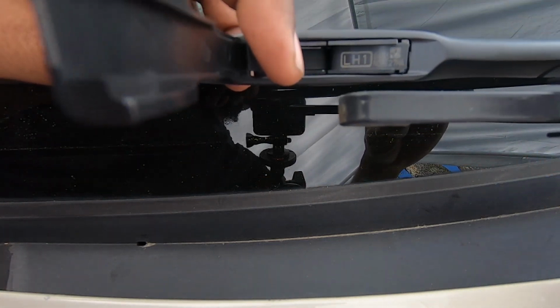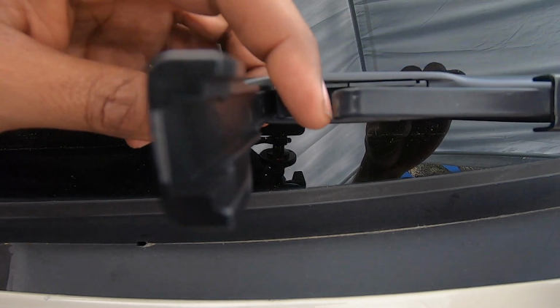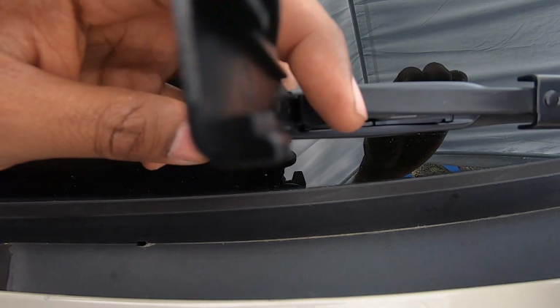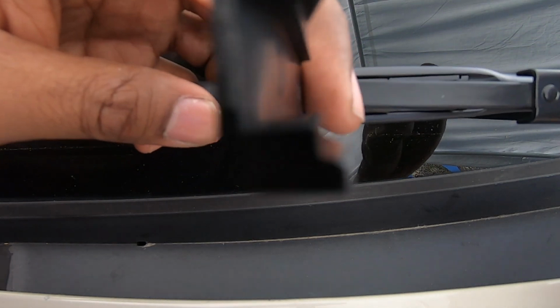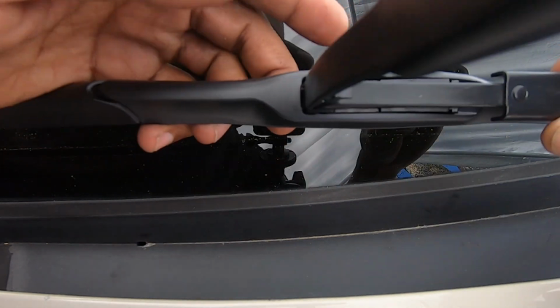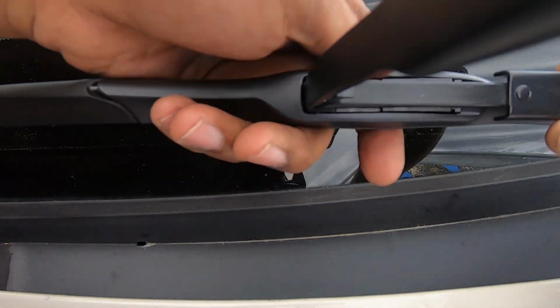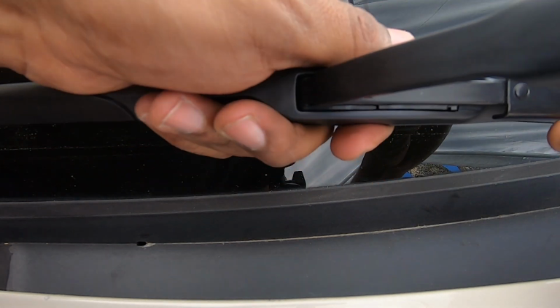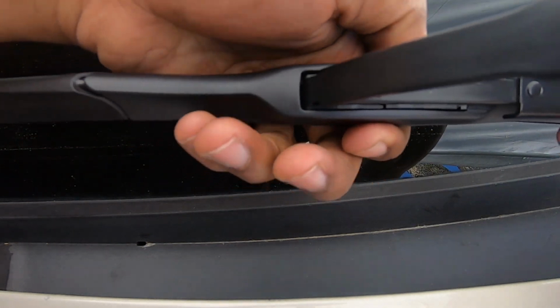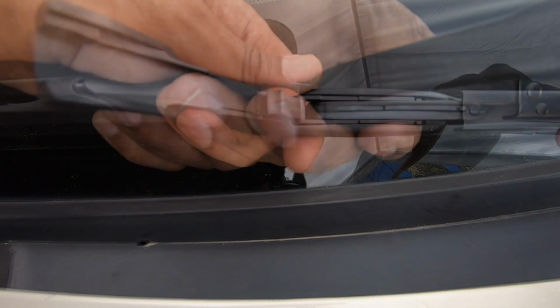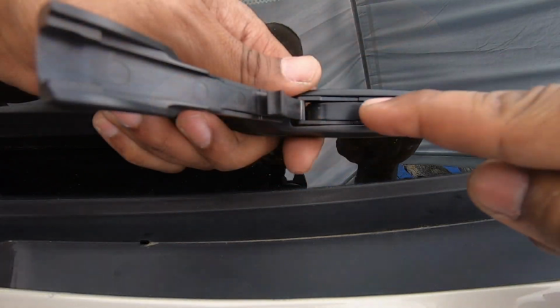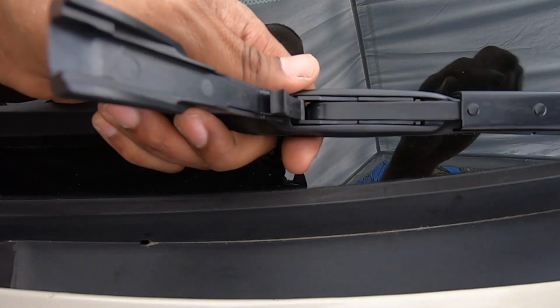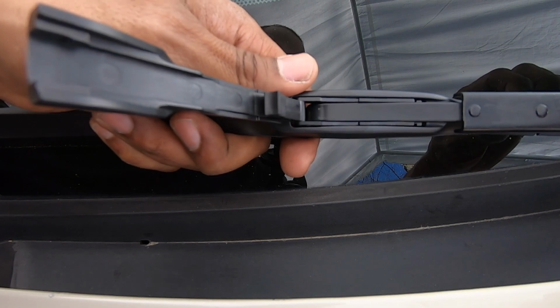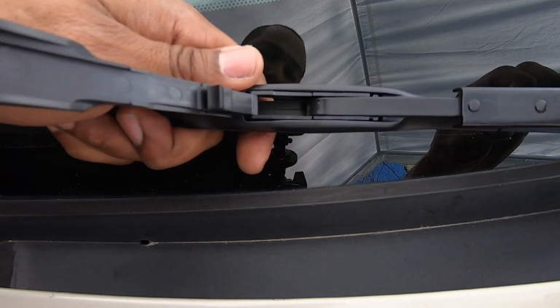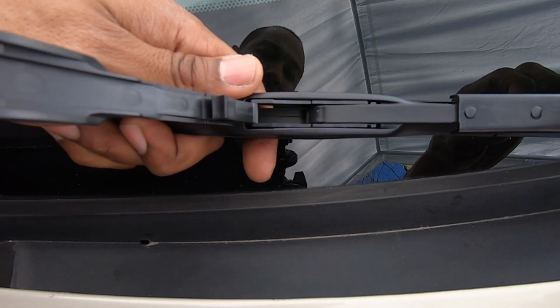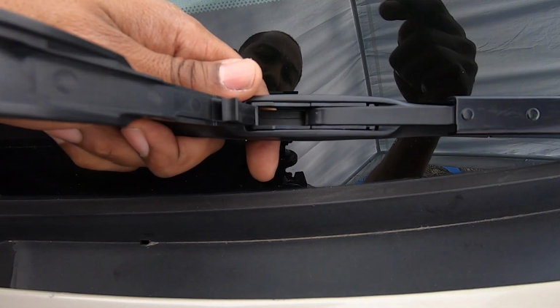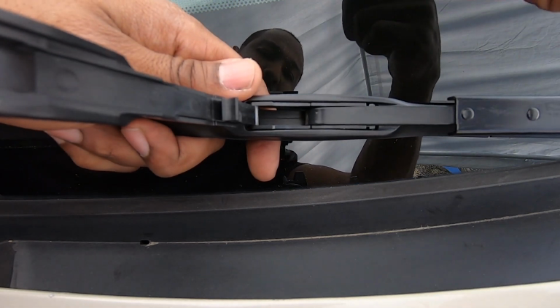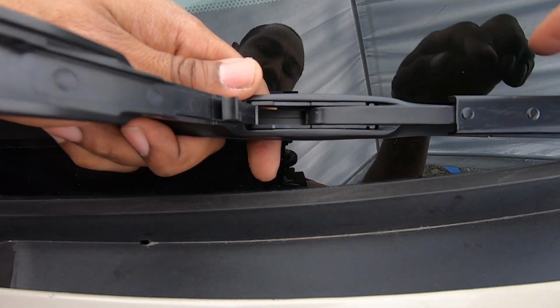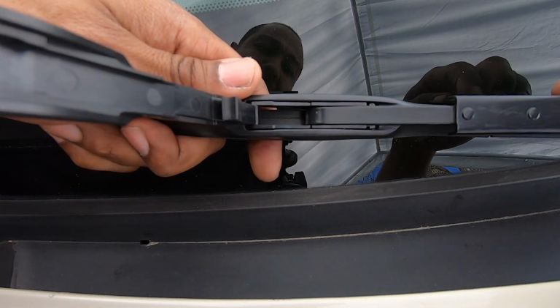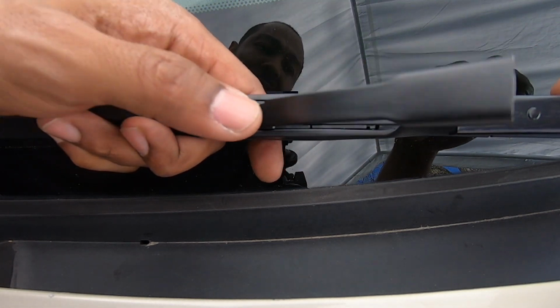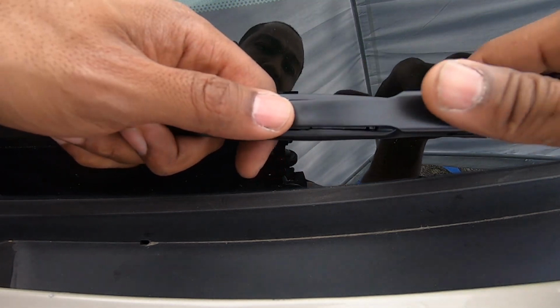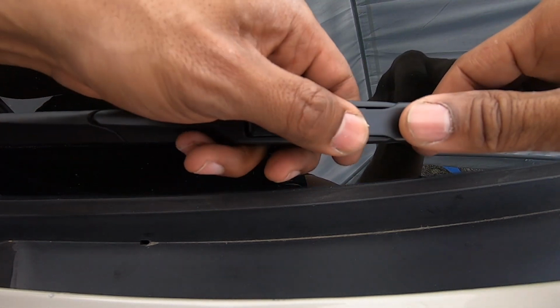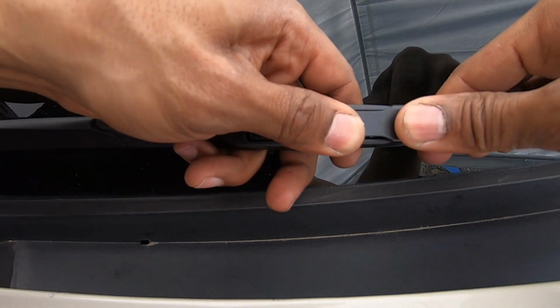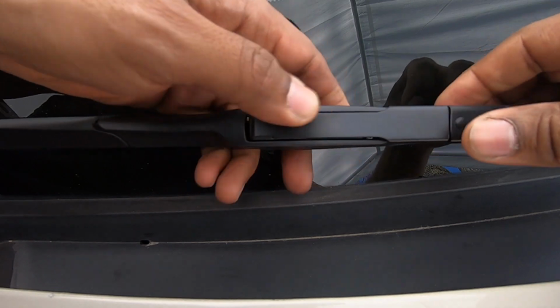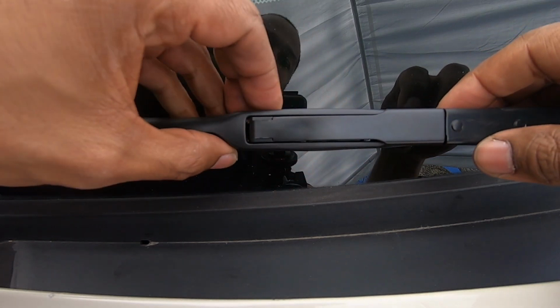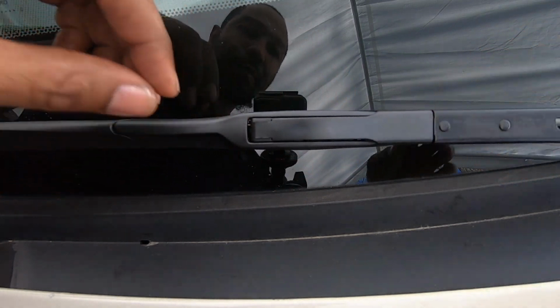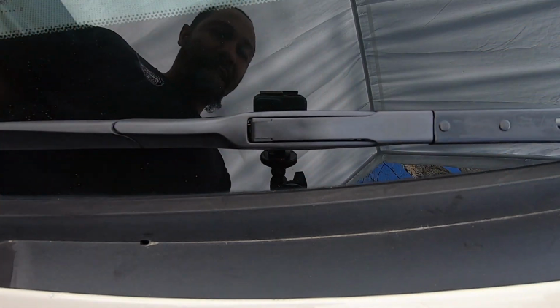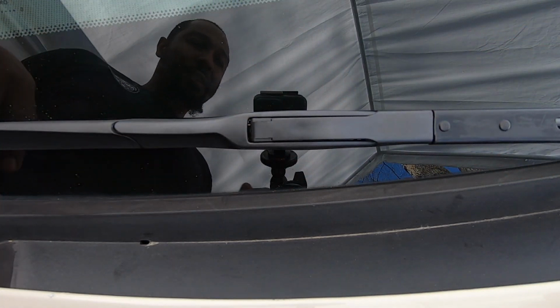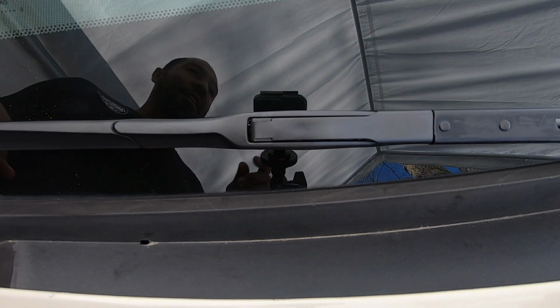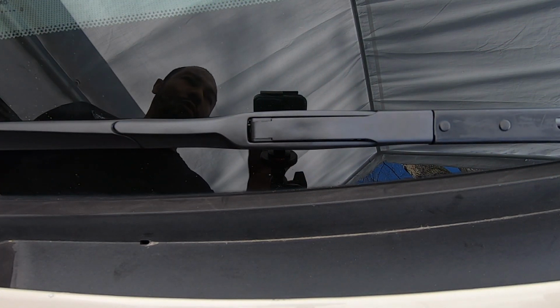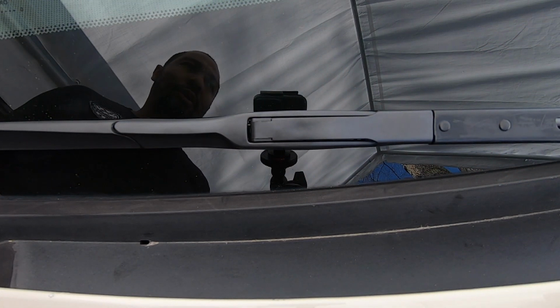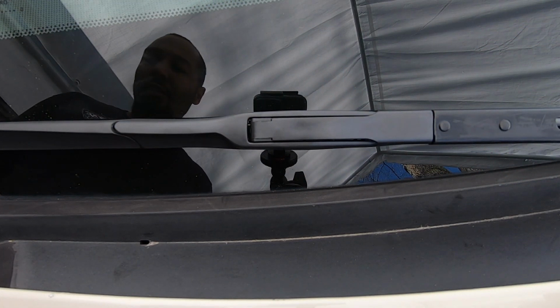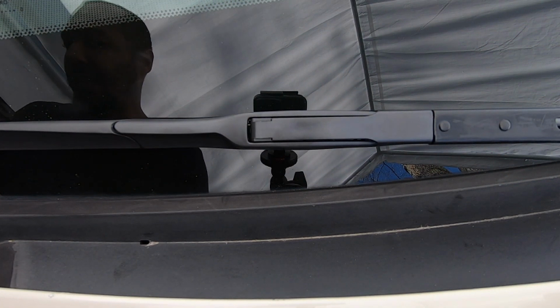I just need to get the hook over the center section. Once you get it down in the groove, you're just going to want to push towards the passenger side, snap down the top, and that's it. We'll repeat the process on the driver's side.